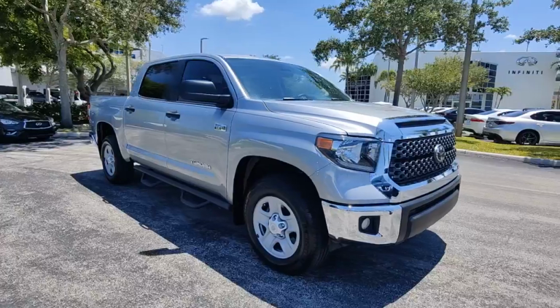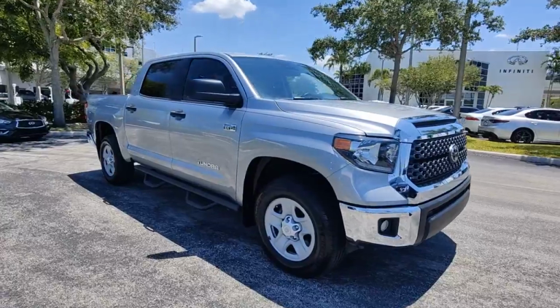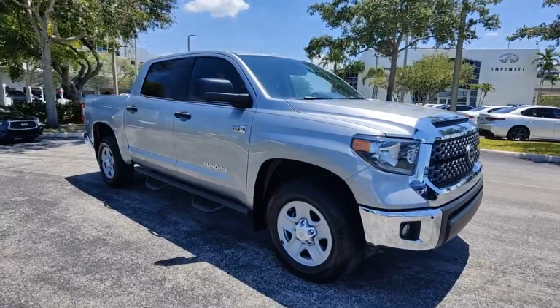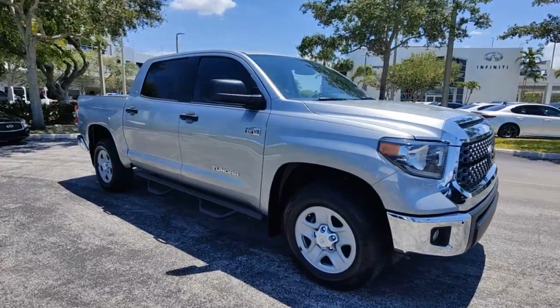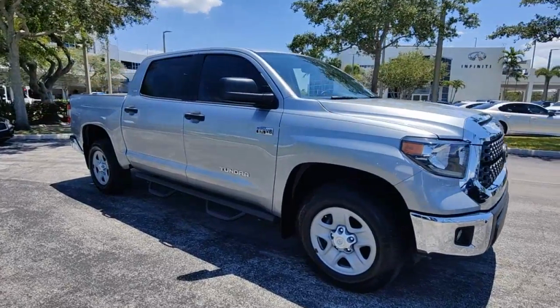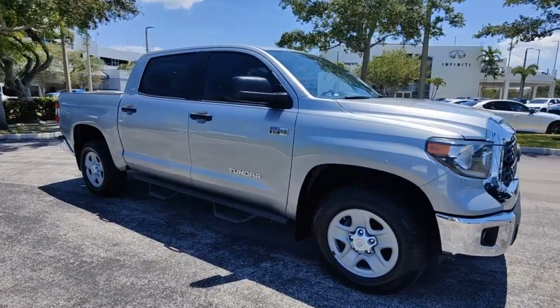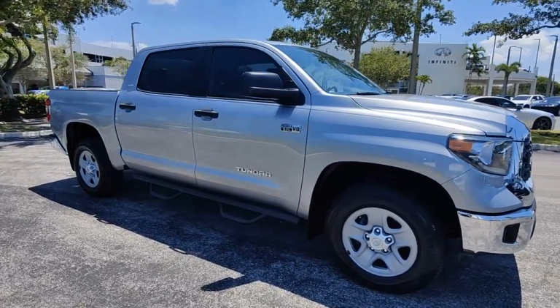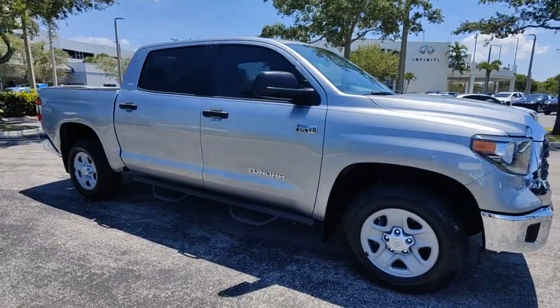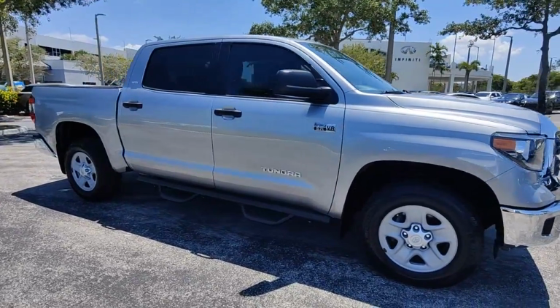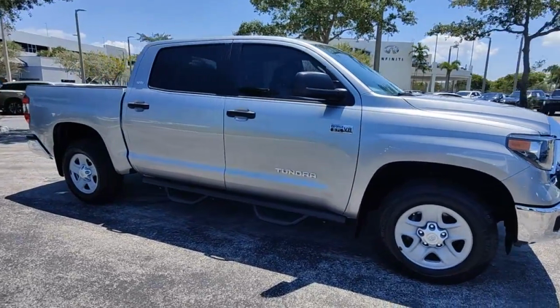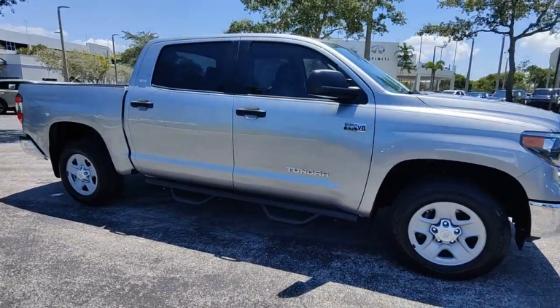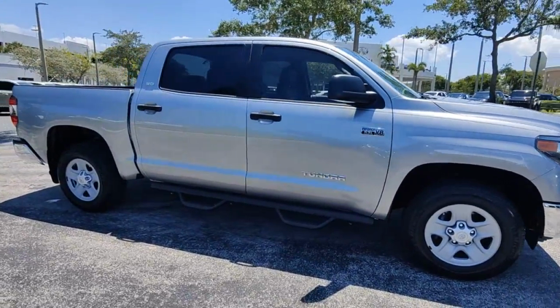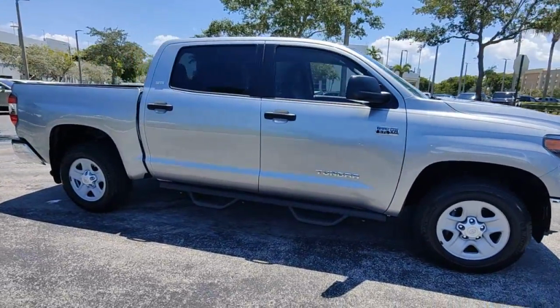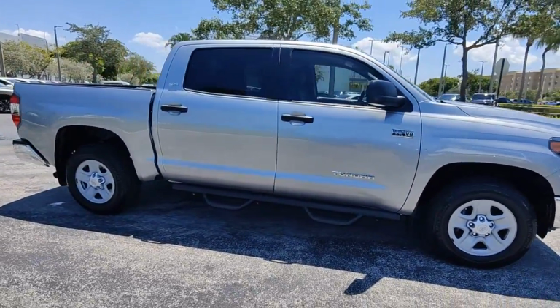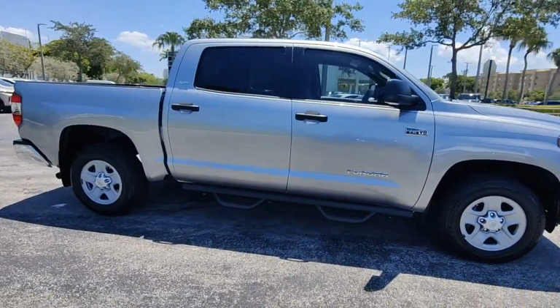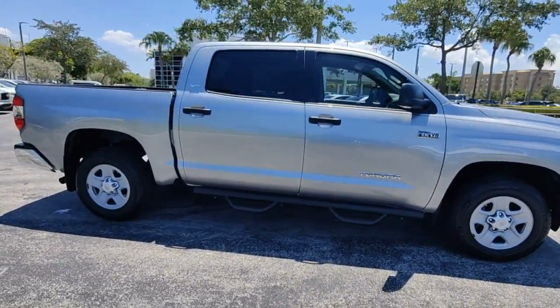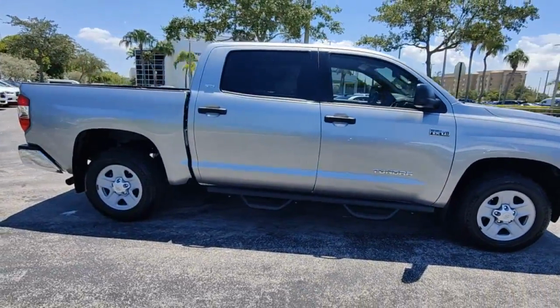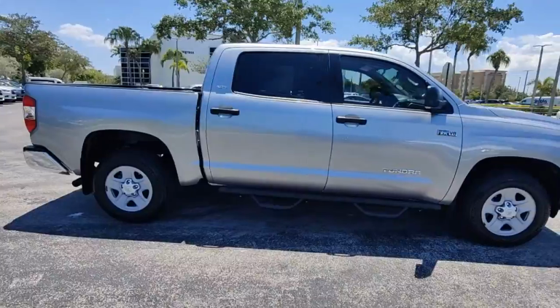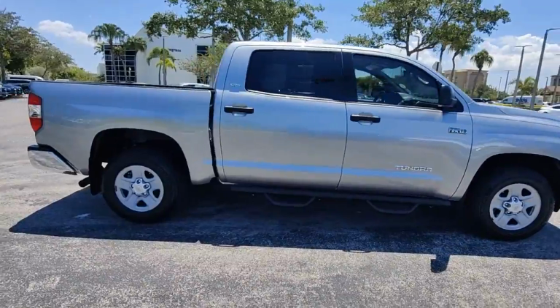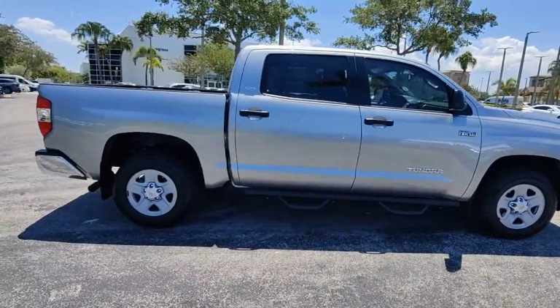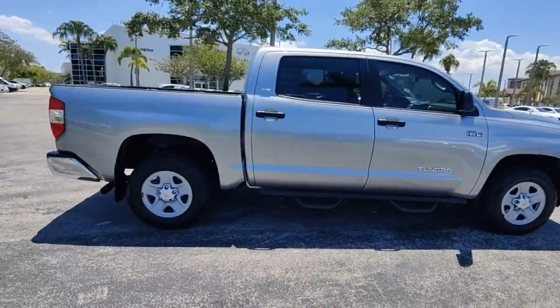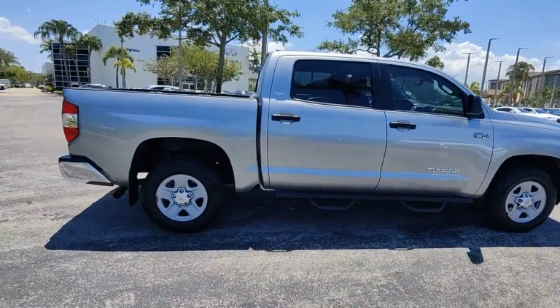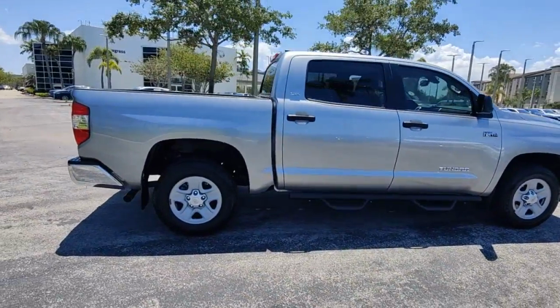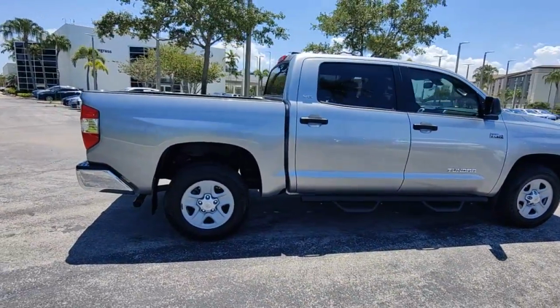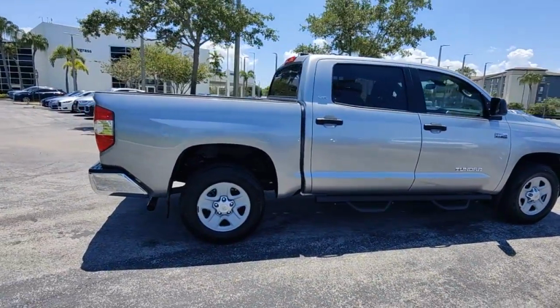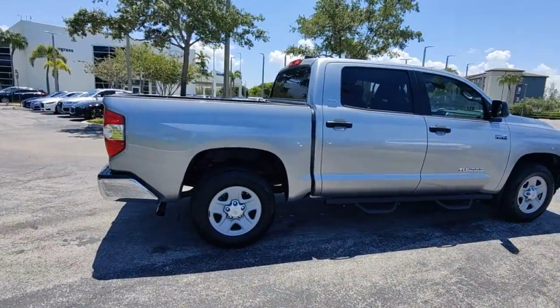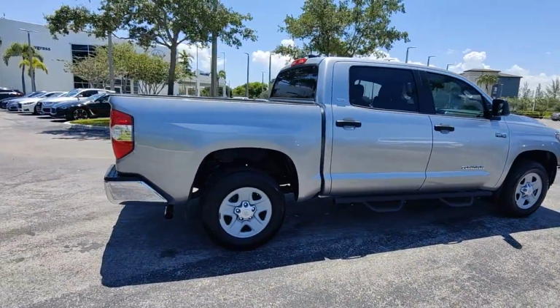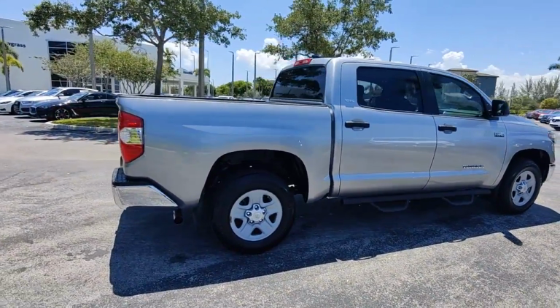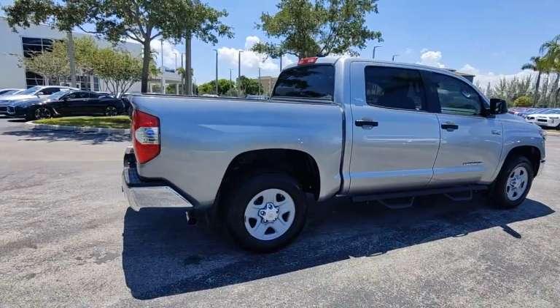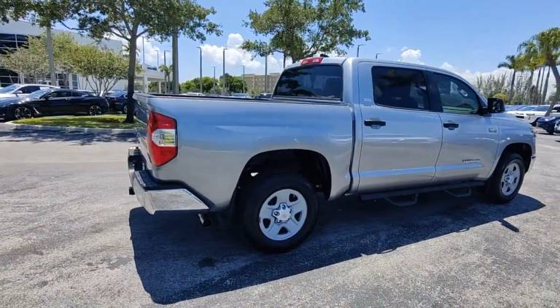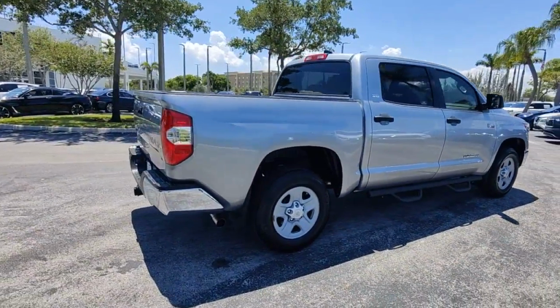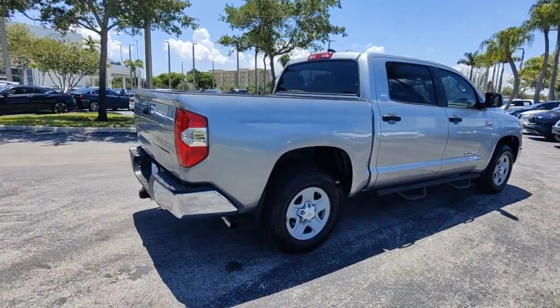Take a moment to check out the 2020 Toyota Tundra. With less than 30,000 miles on the odometer, this vehicle stands out from the rest.